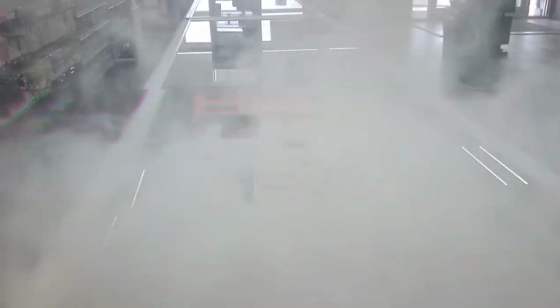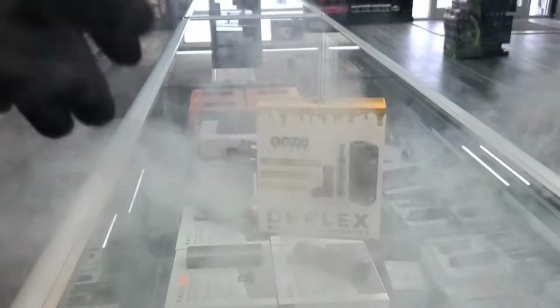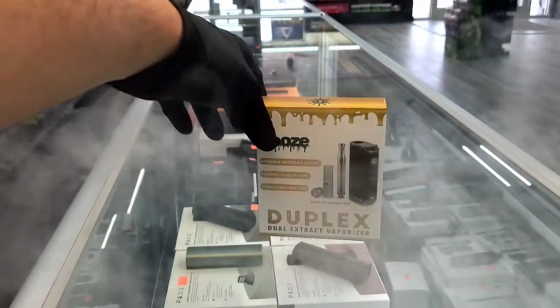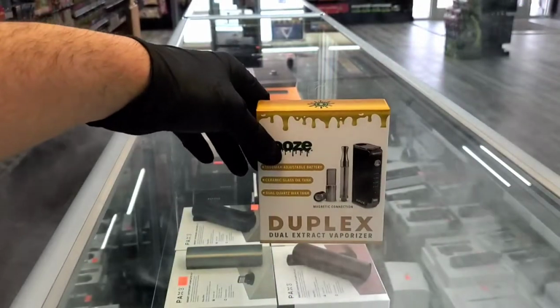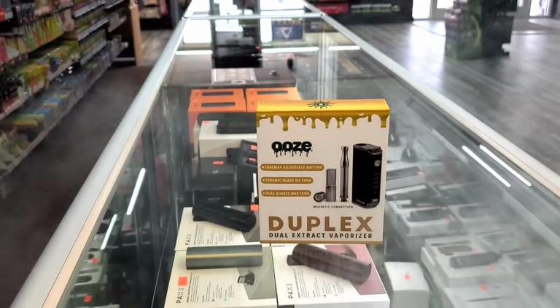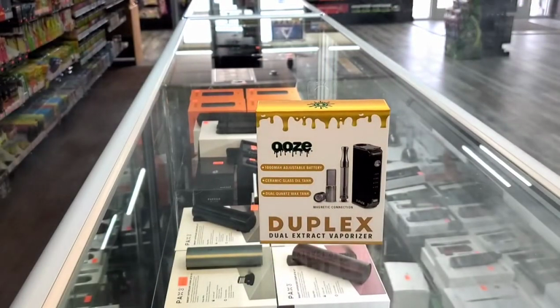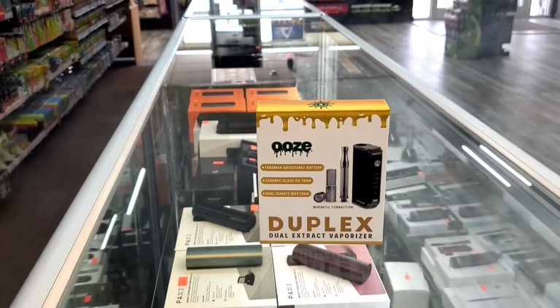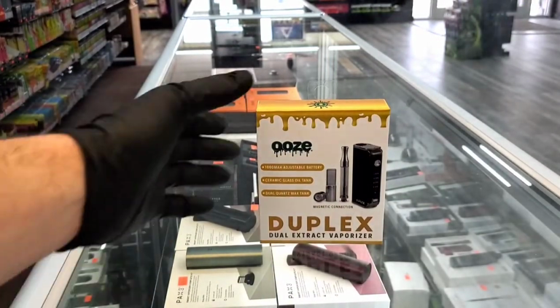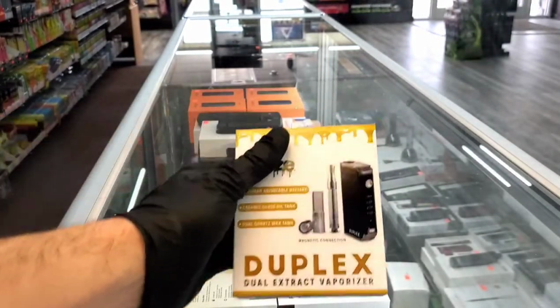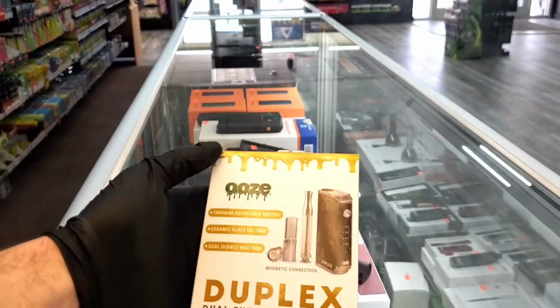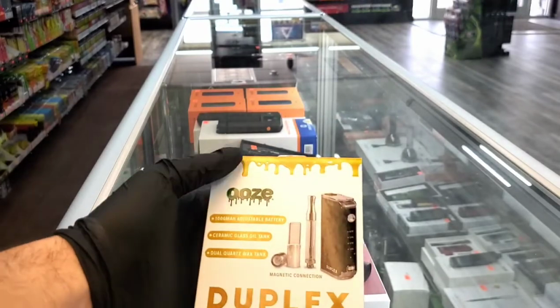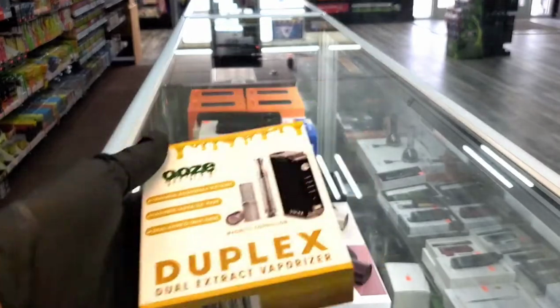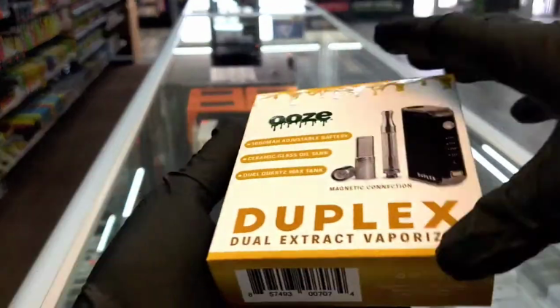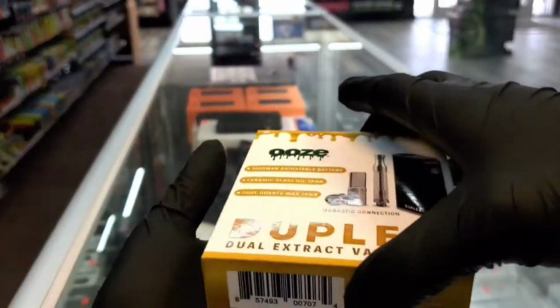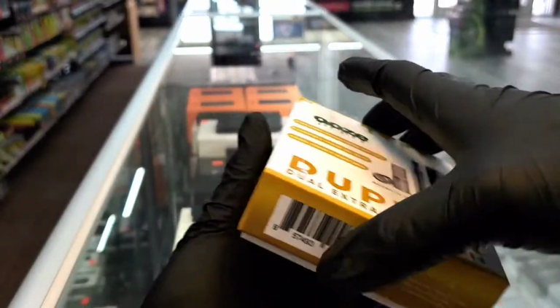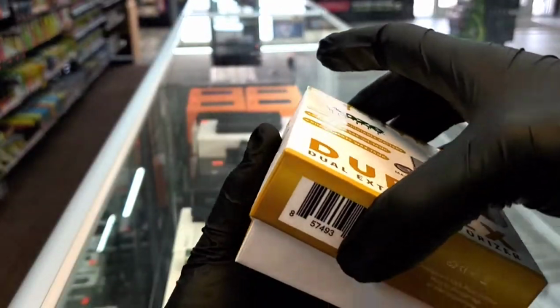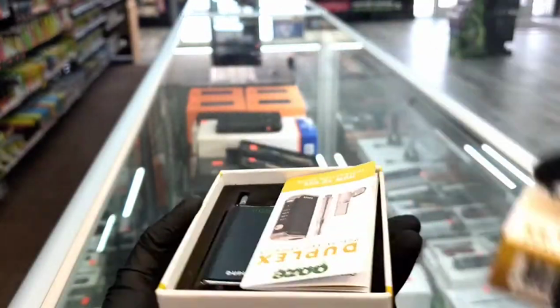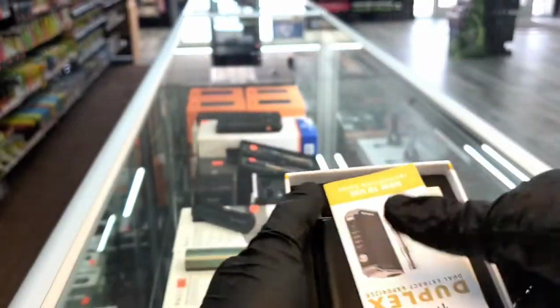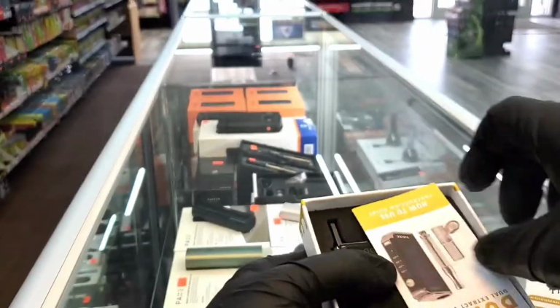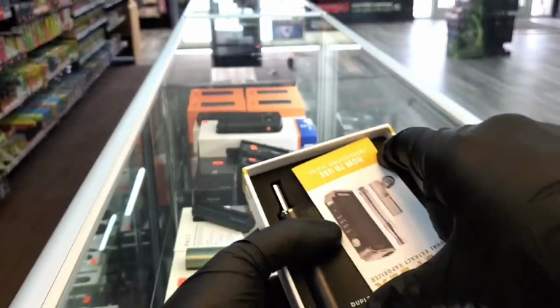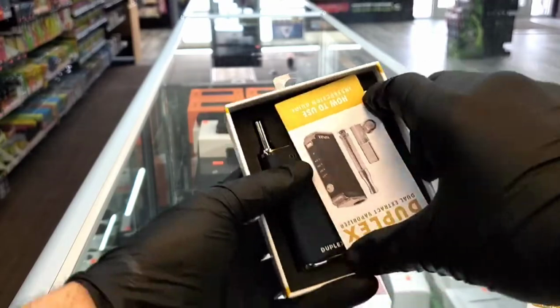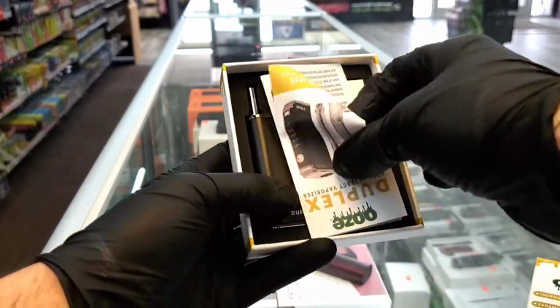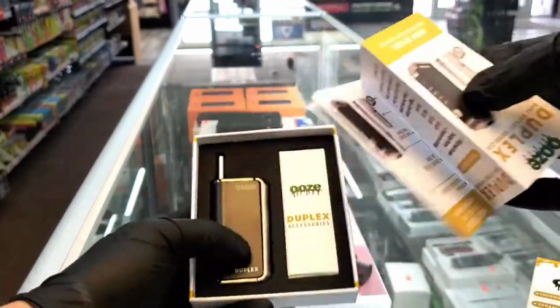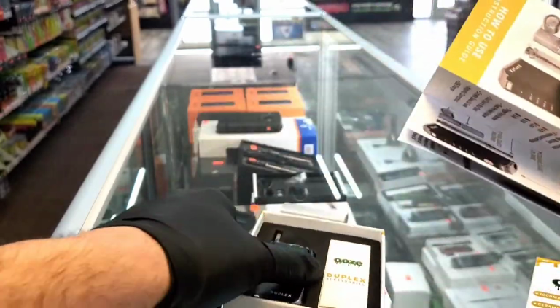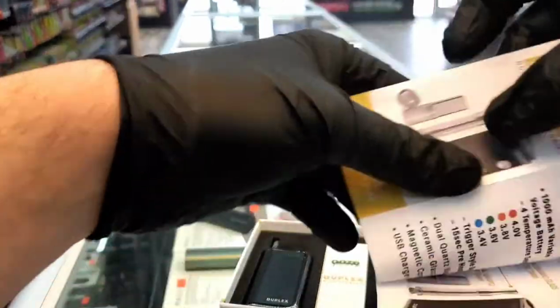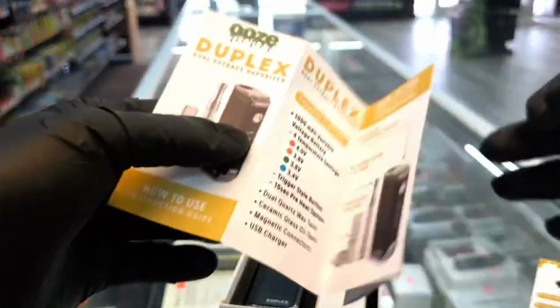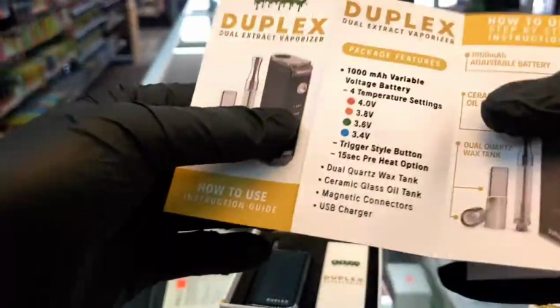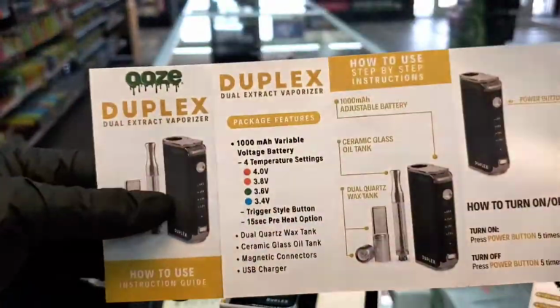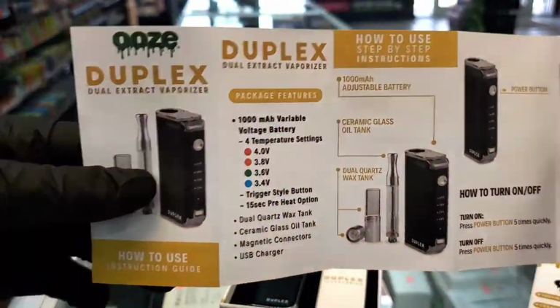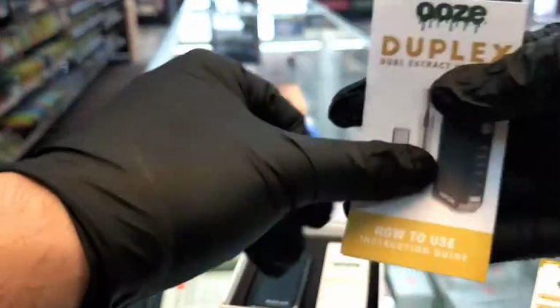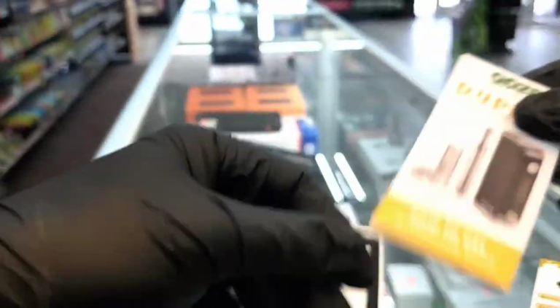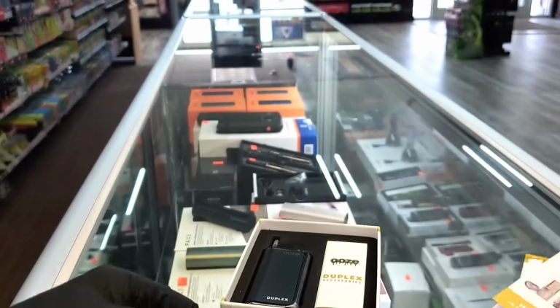What's going on? This is Josh from Tobacco Hut and I'm about to show you guys what's going on with the Ooze Duplex. So basically as soon as you get the device here and unbox it, just like always, you're going to get this nice little card with all the instructions and everything on there.